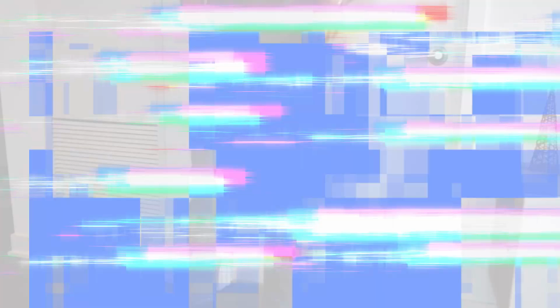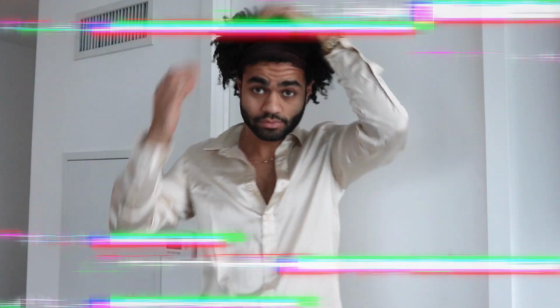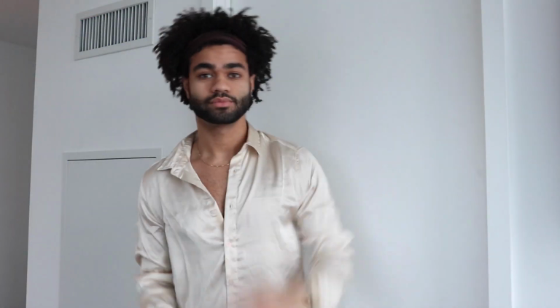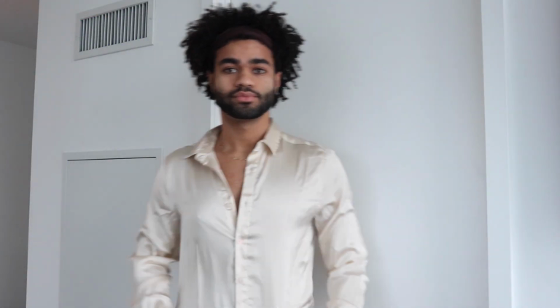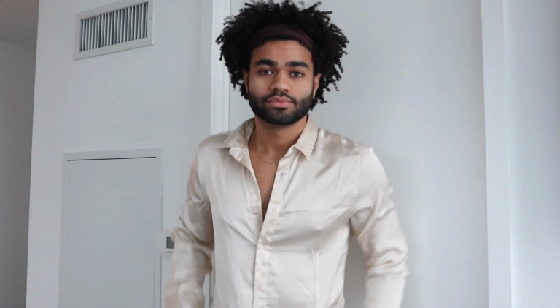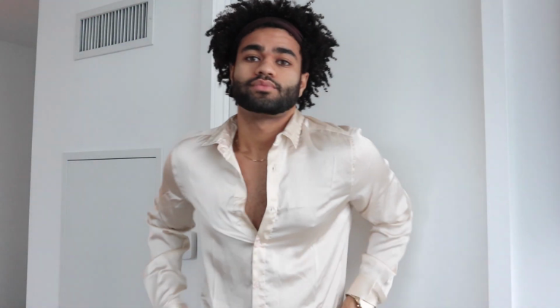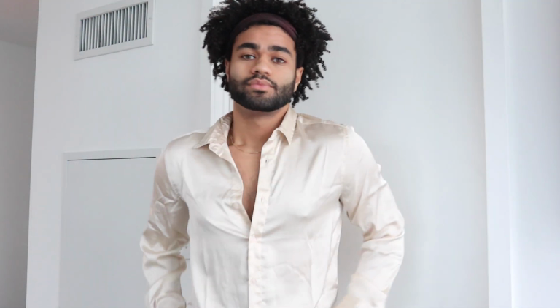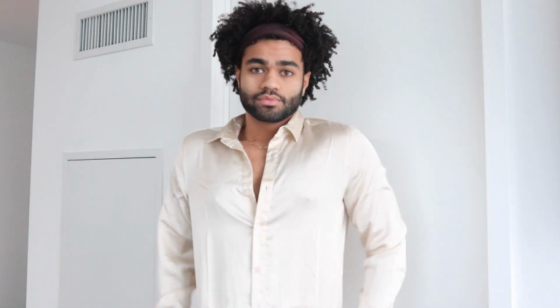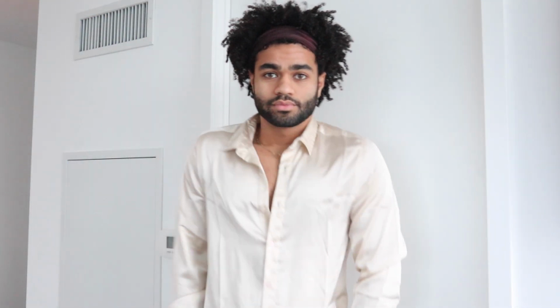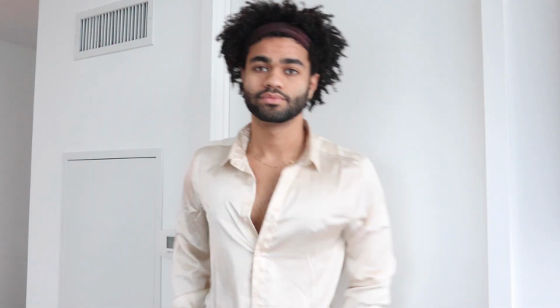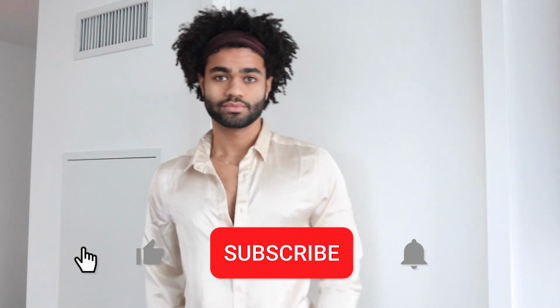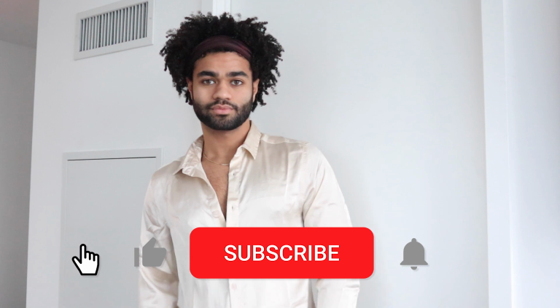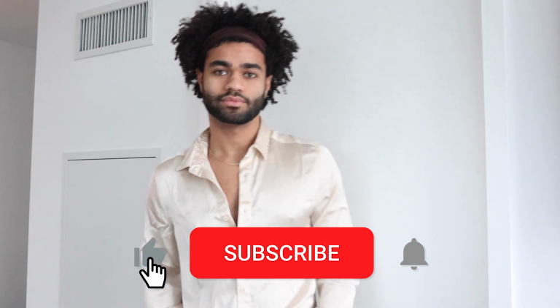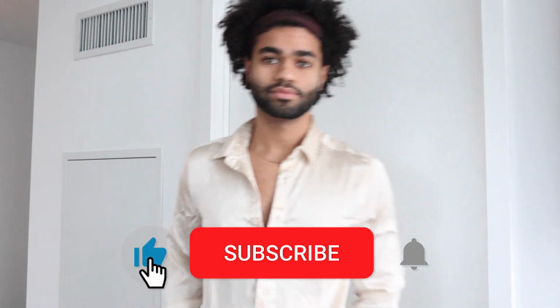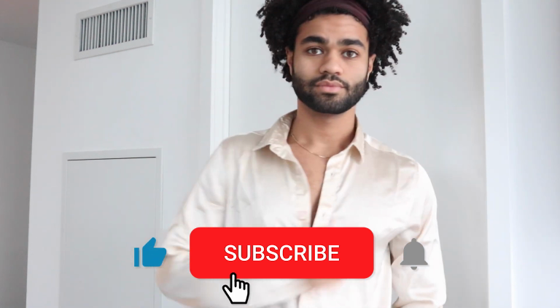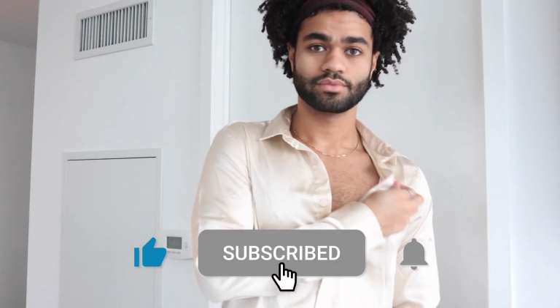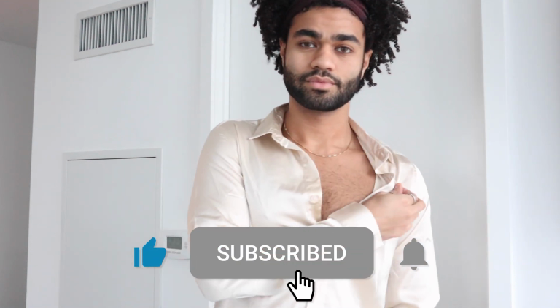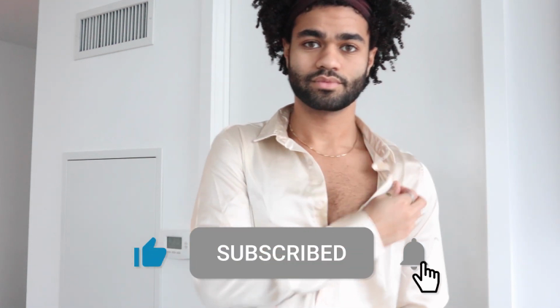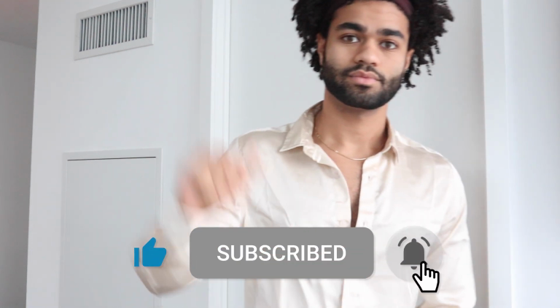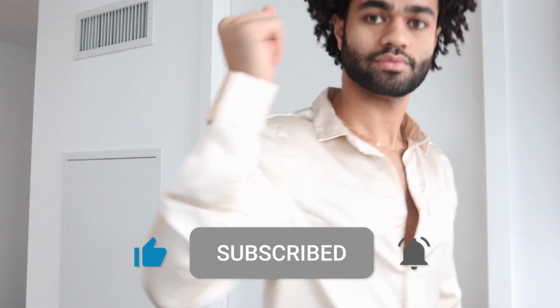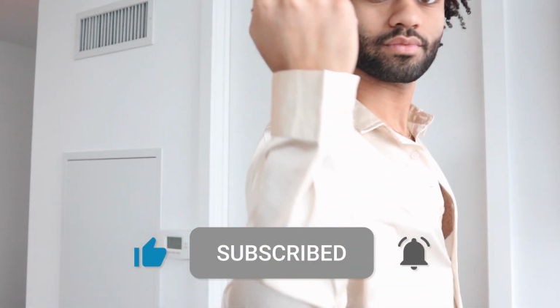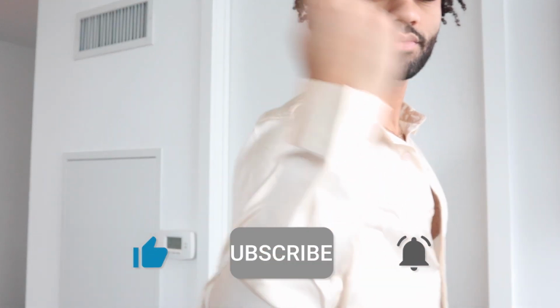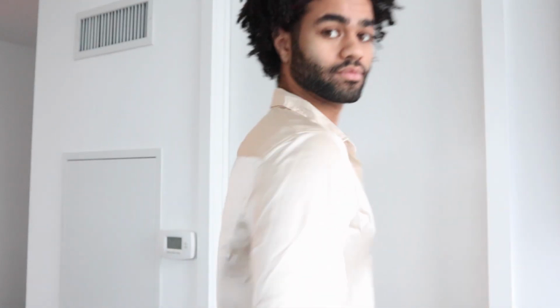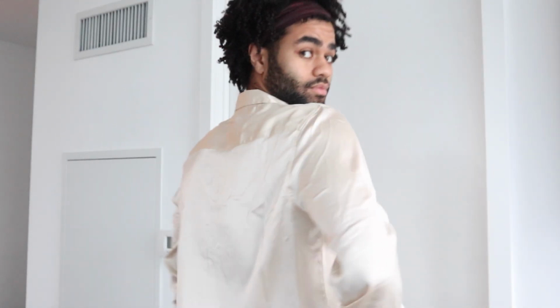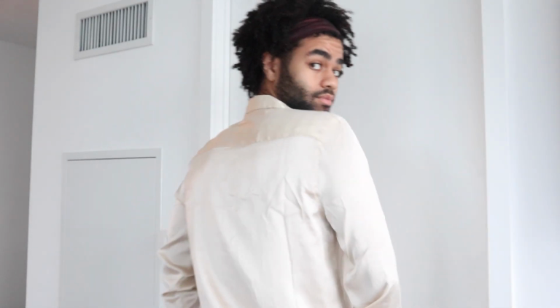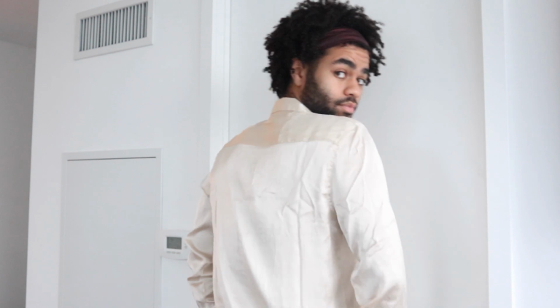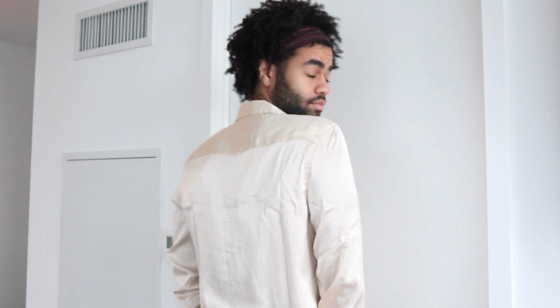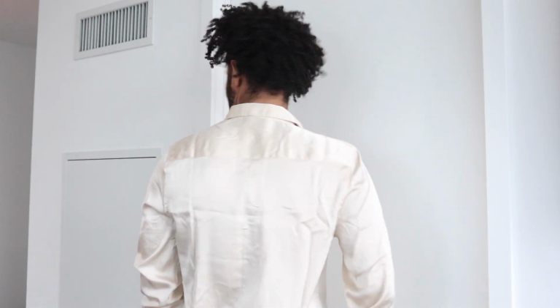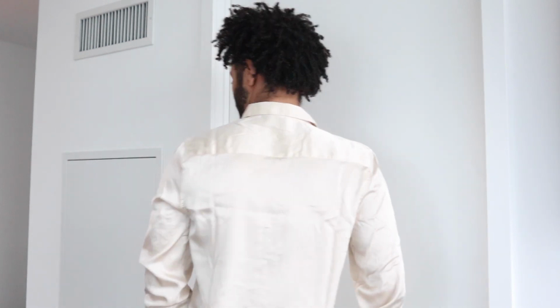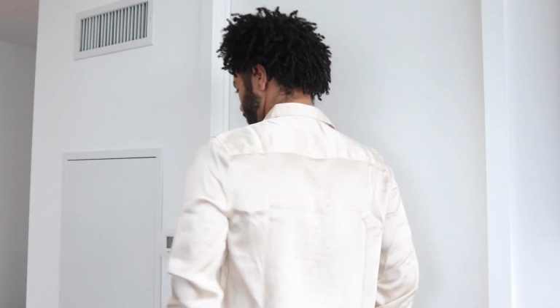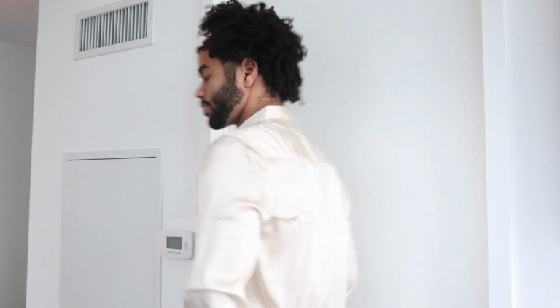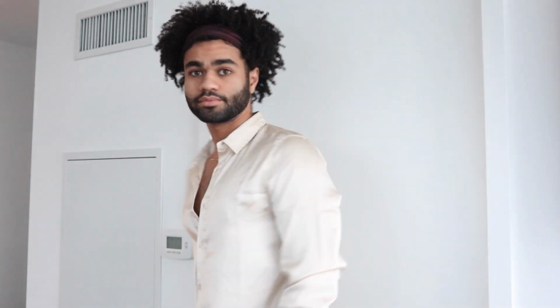Well, this is the end of my video. Thank you guys for watching. If you're new to my channel, make sure you guys like and subscribe, and hit the notification bell so you guys won't miss any of my uploads that are coming up. Hope everyone's keeping safe, and see you guys soon.